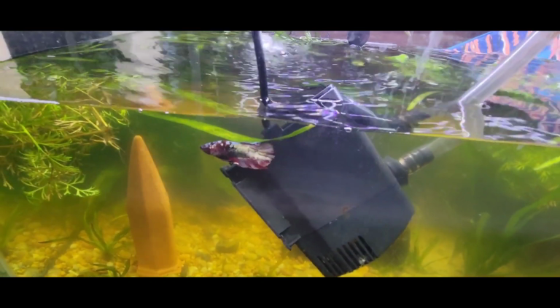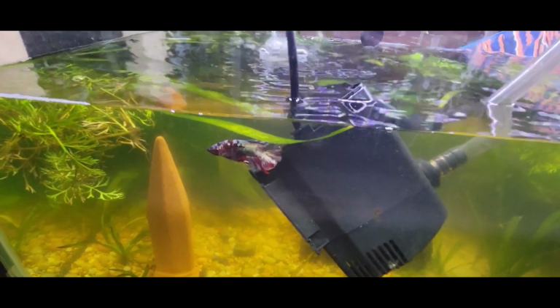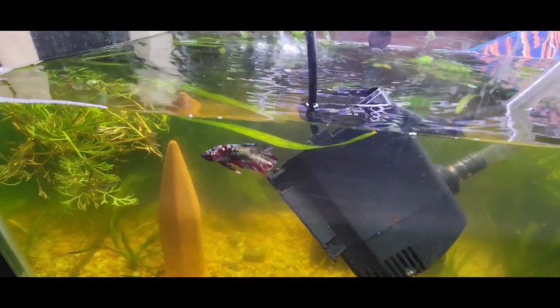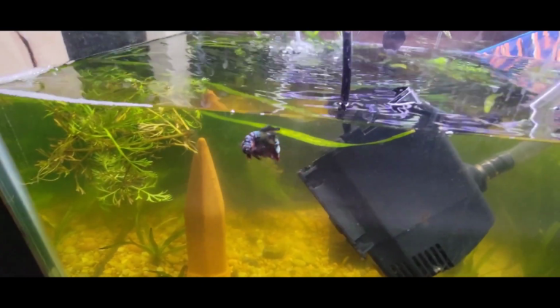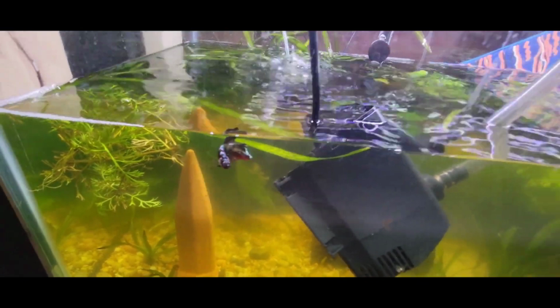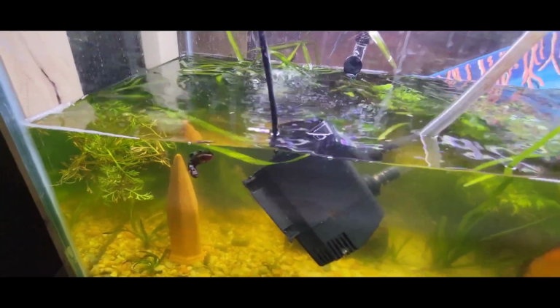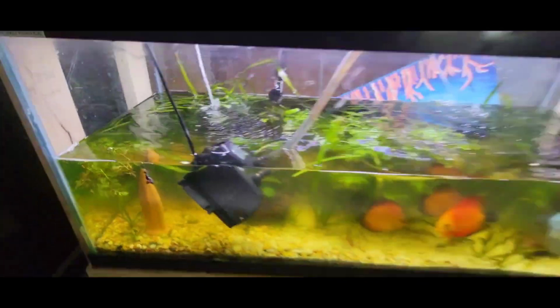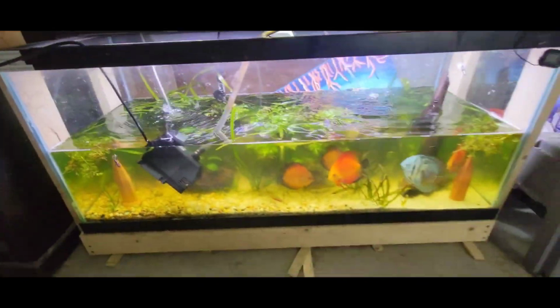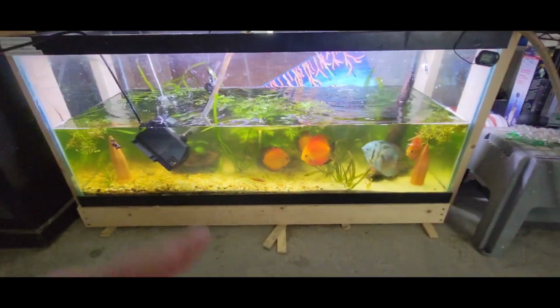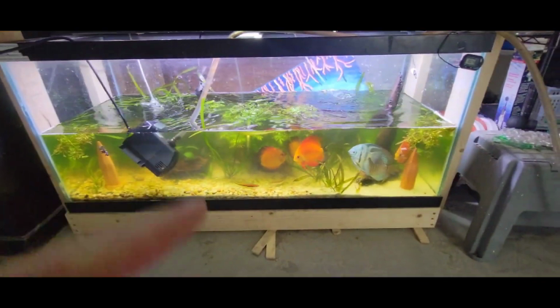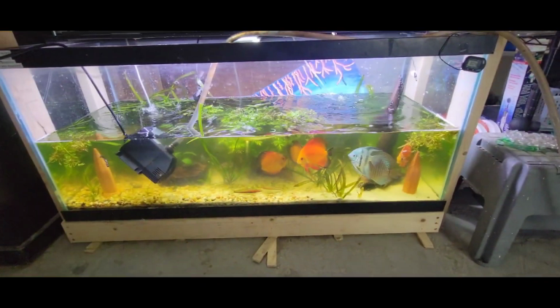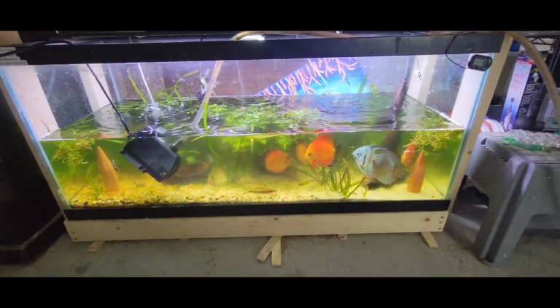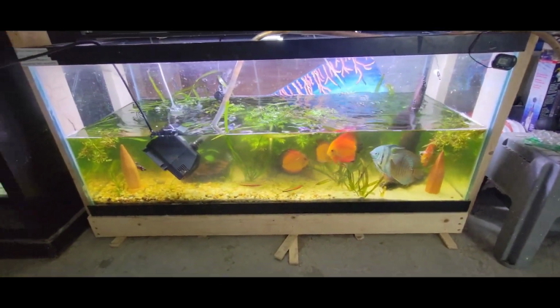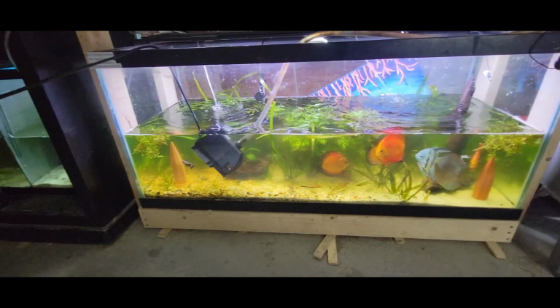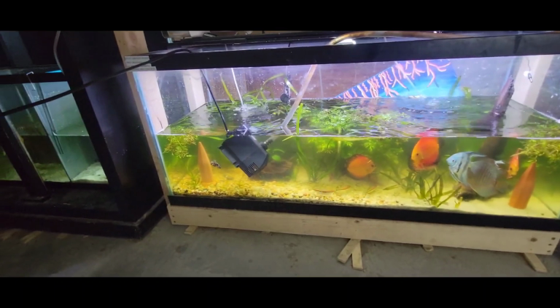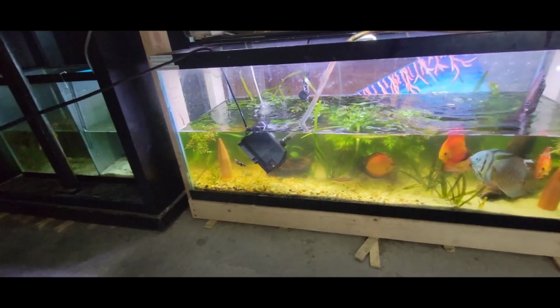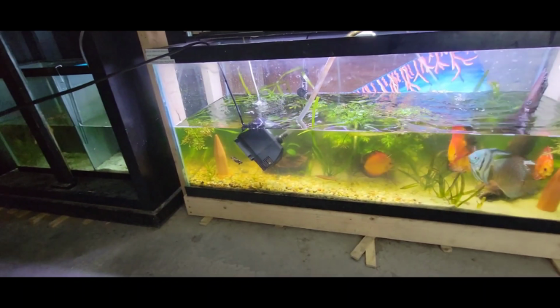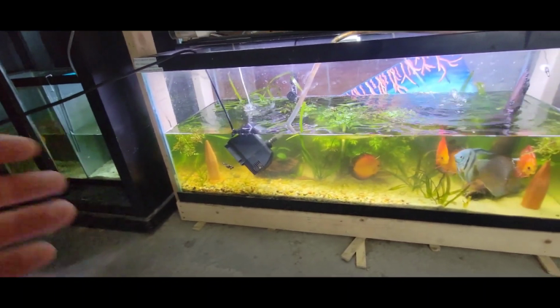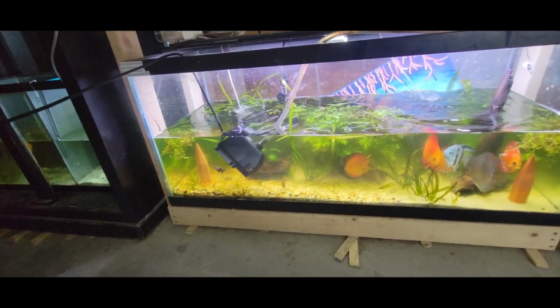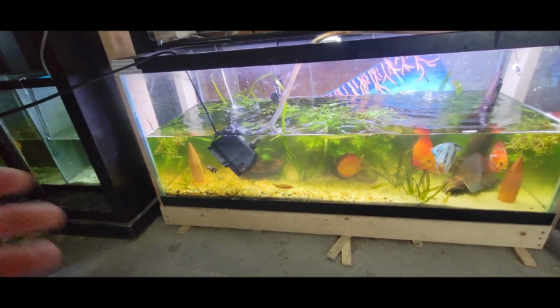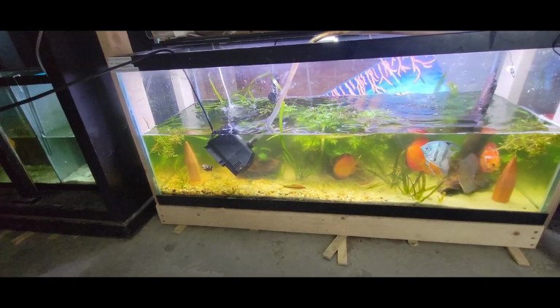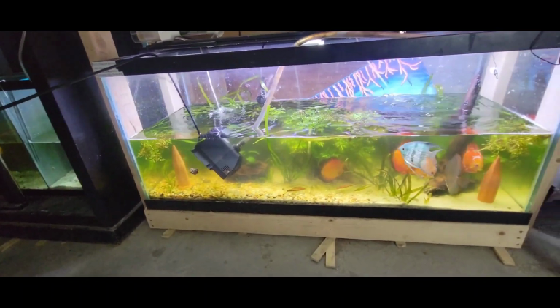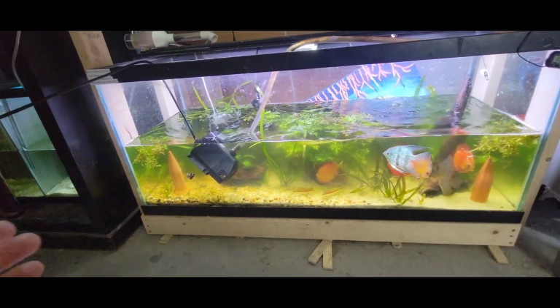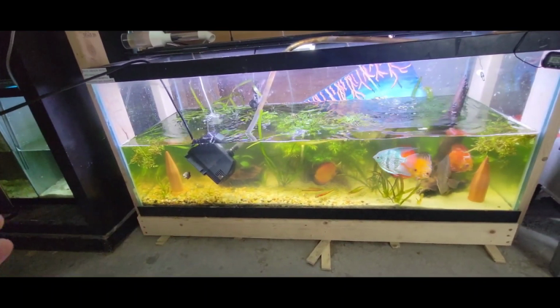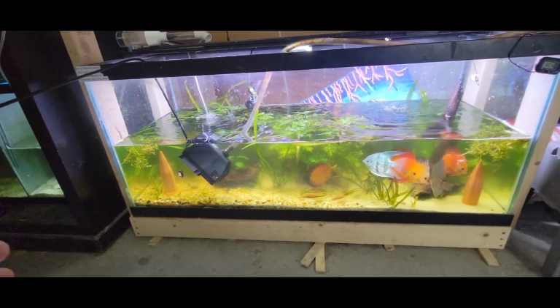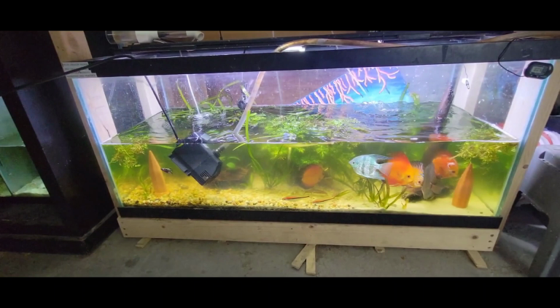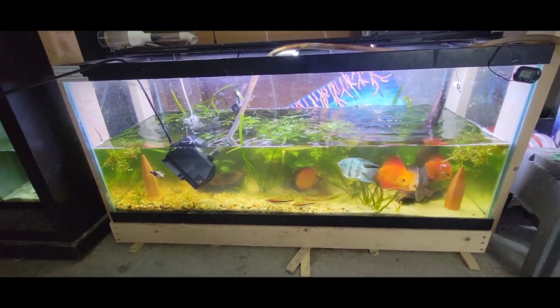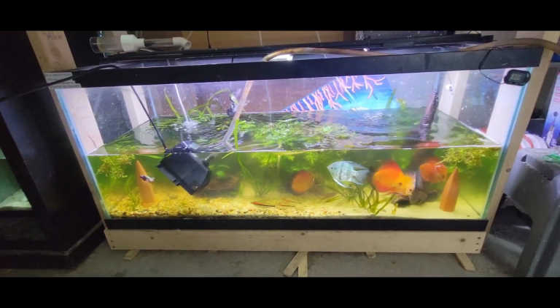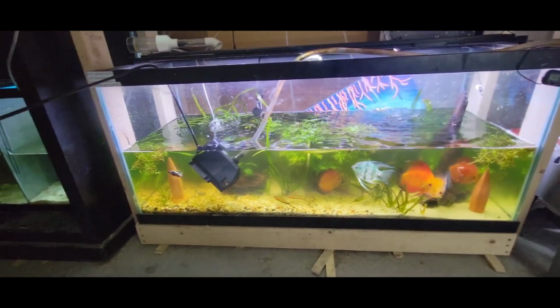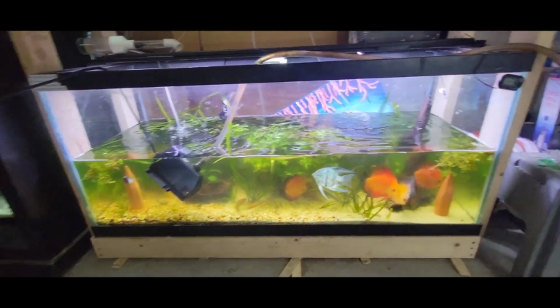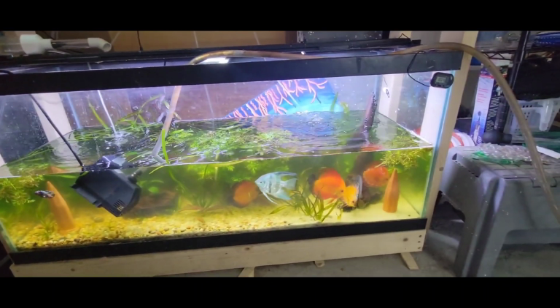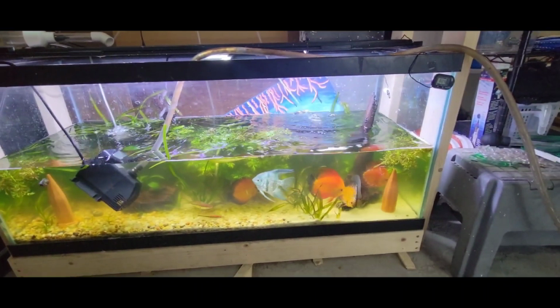This little betta is doing awesome — he lives in here with the discus and the angelfish. He's one of my breeder males, but he's a jerk, so he has to live with the big fish. He can hold his own against these monsters.